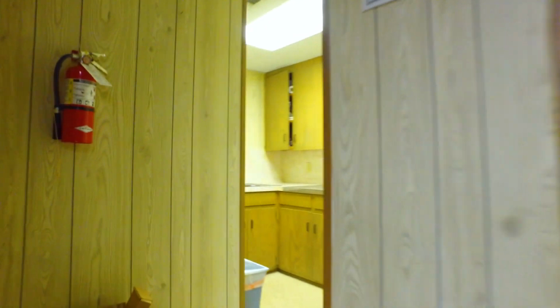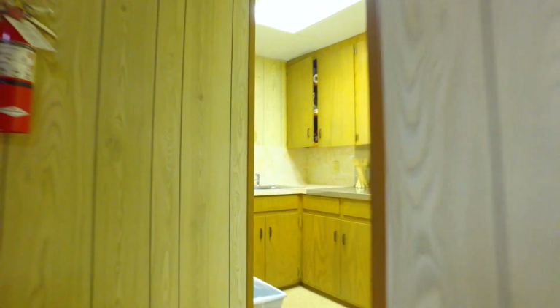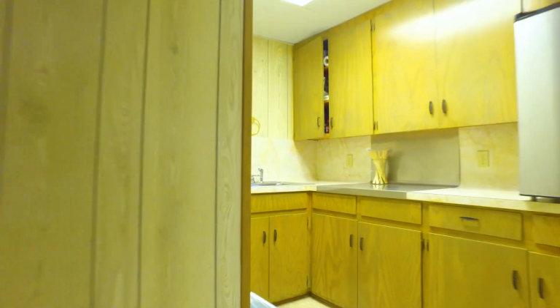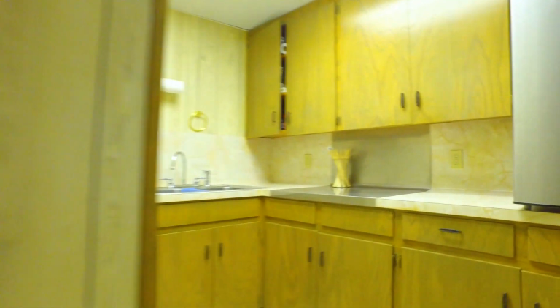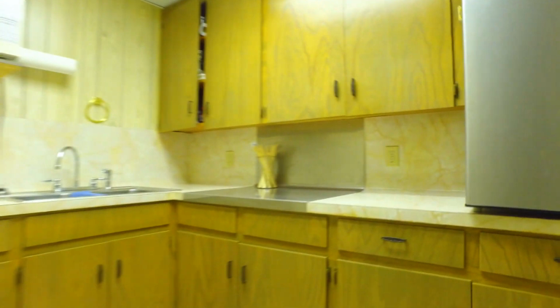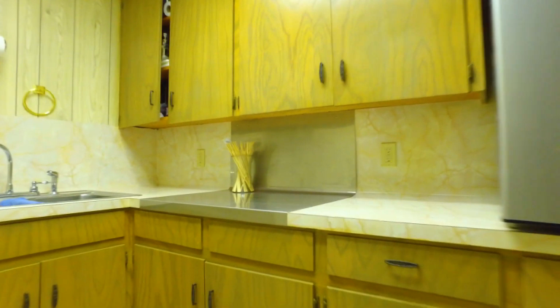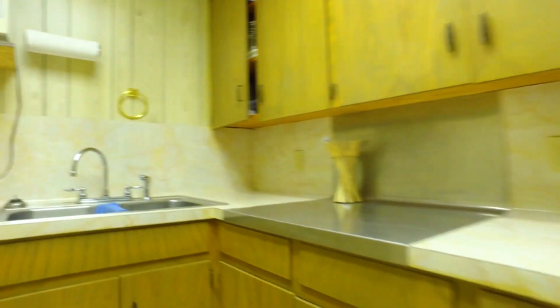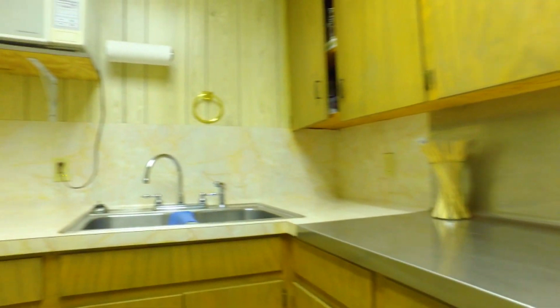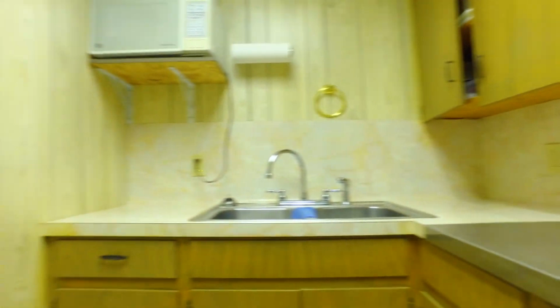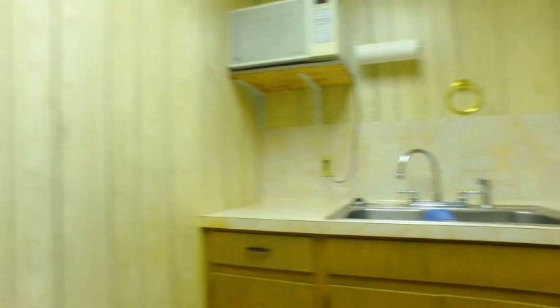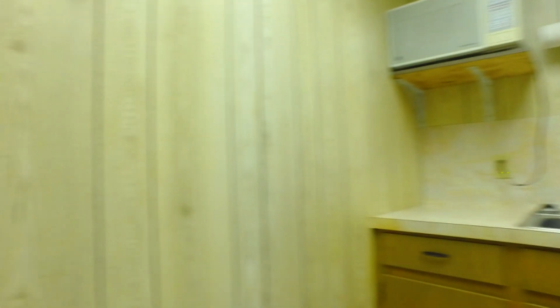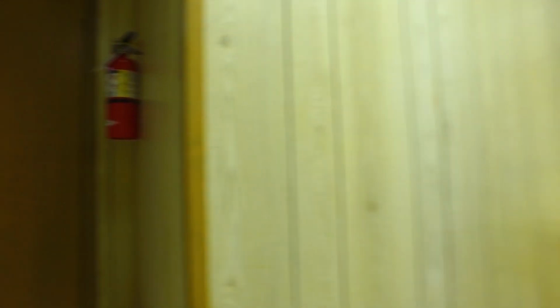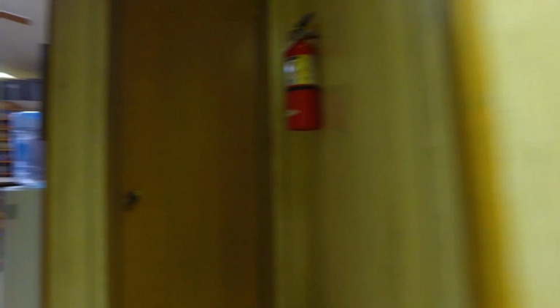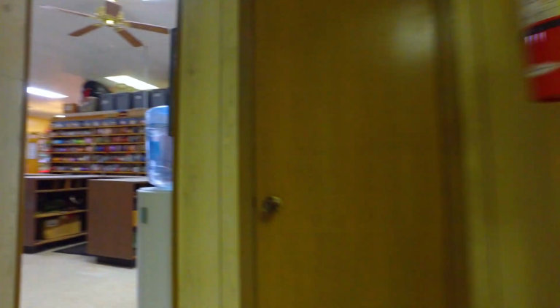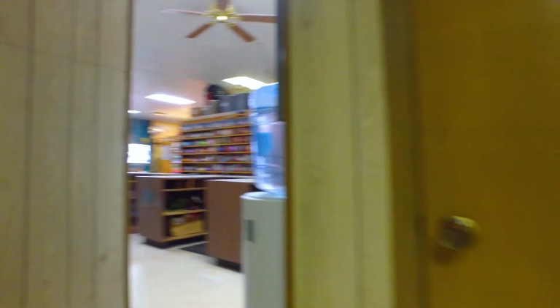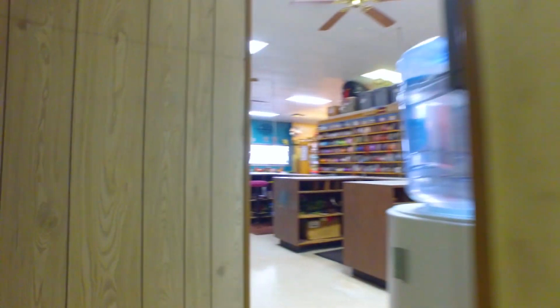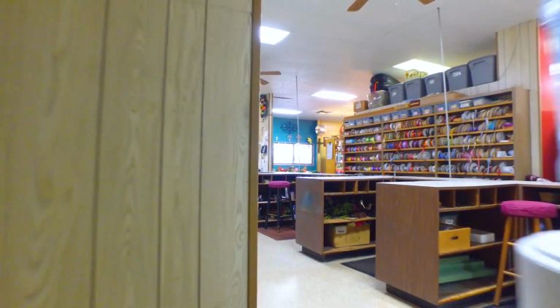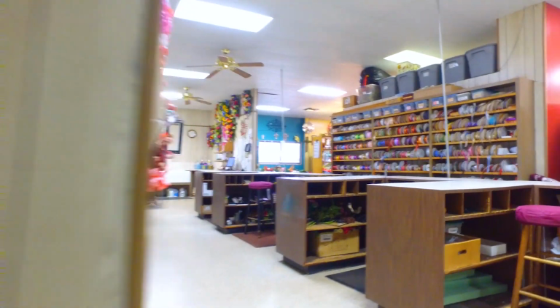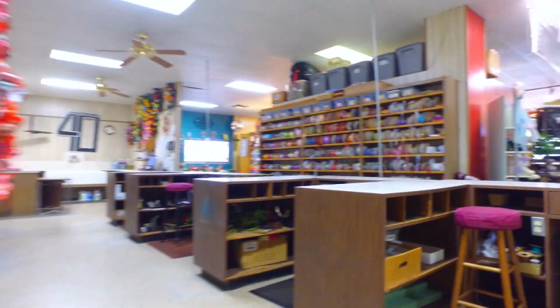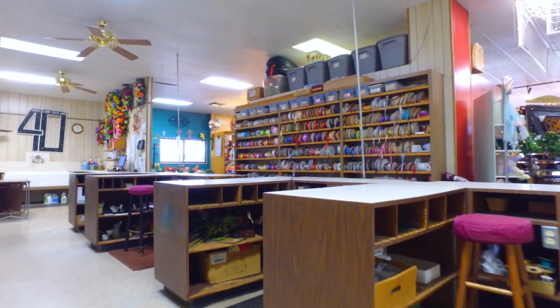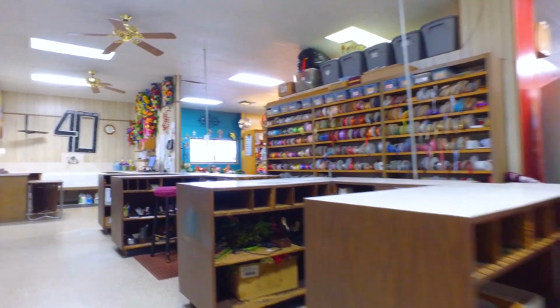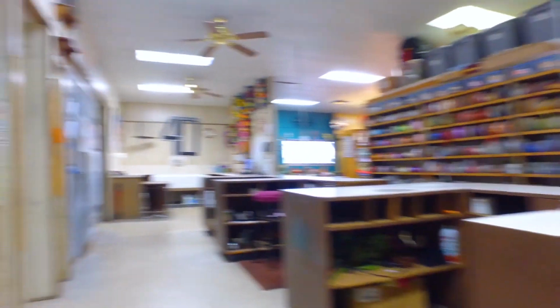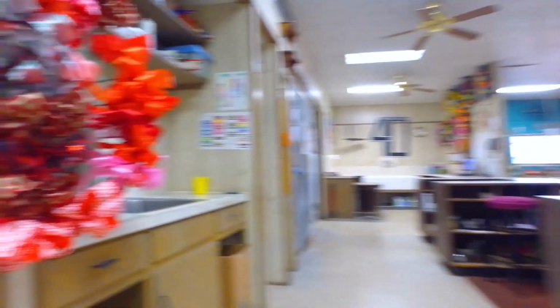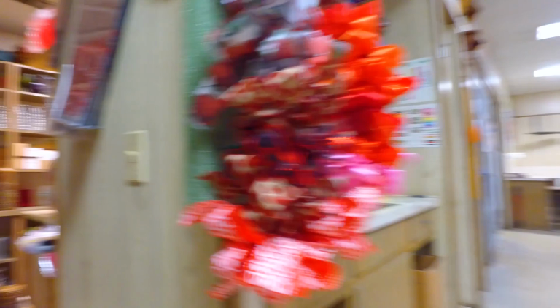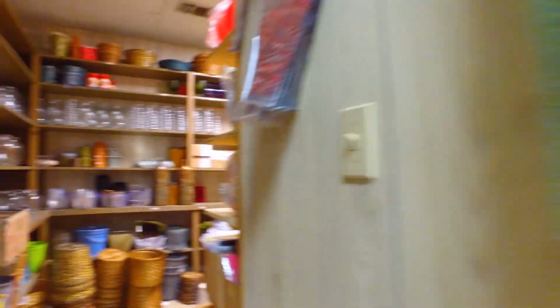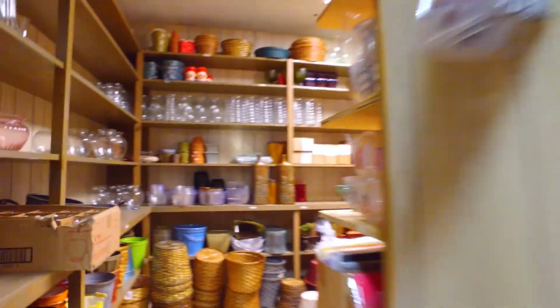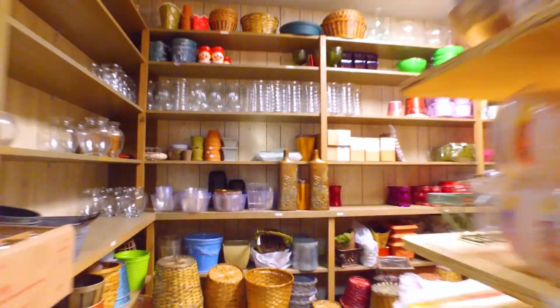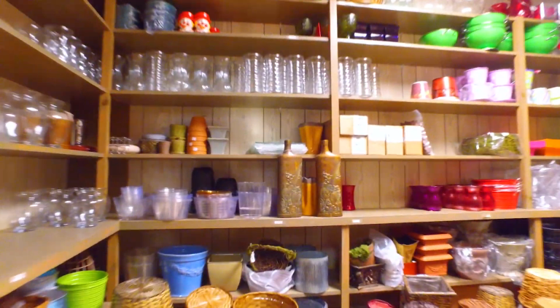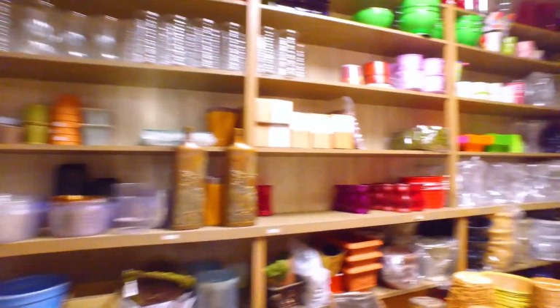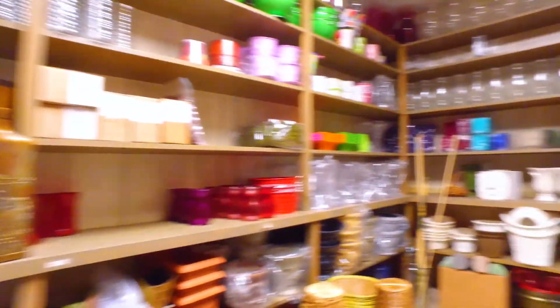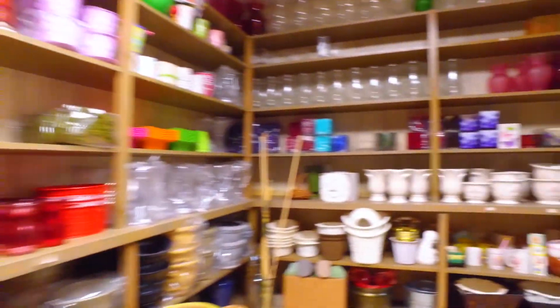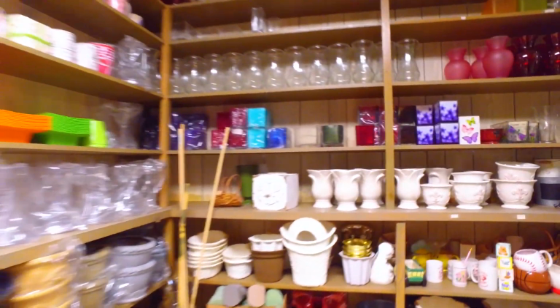Of course, there's a full kitchen, plus more exceptional room for storage.